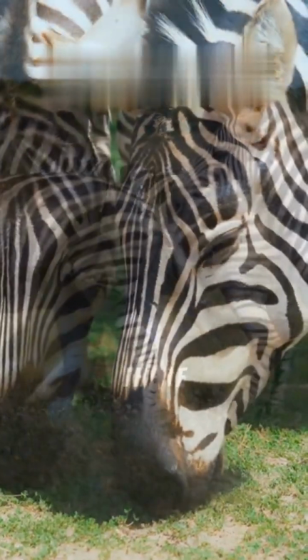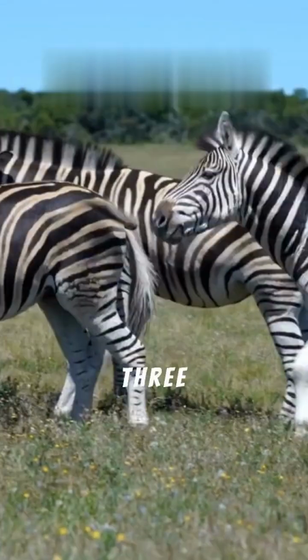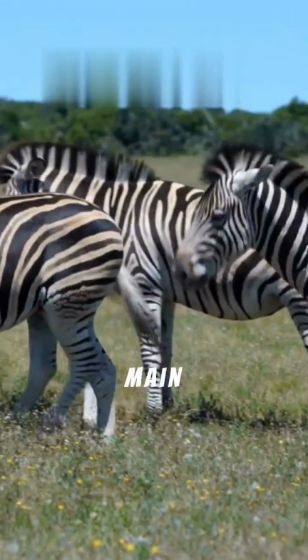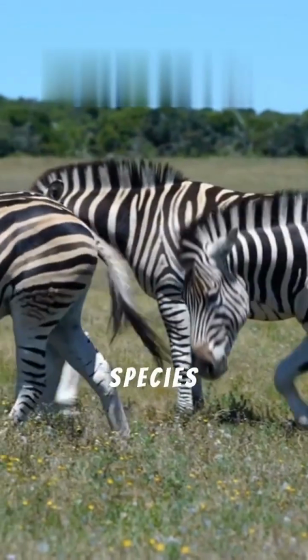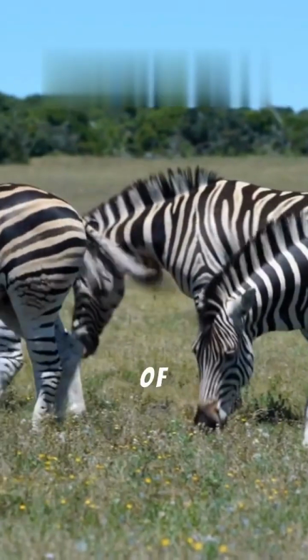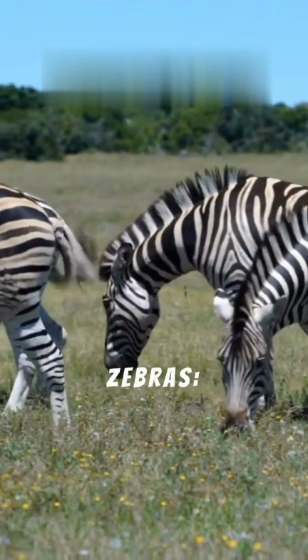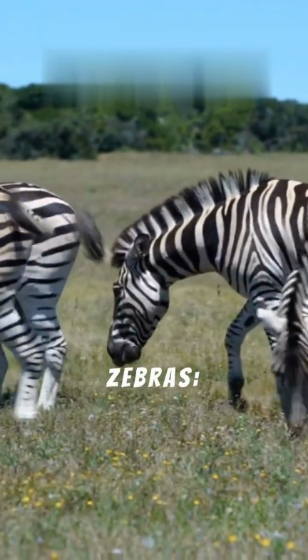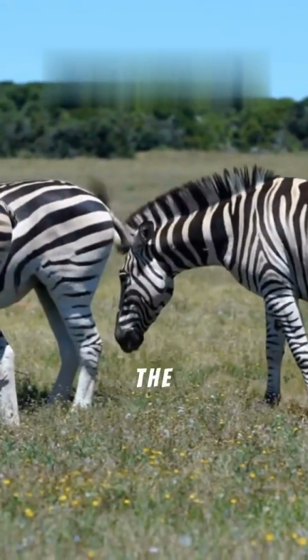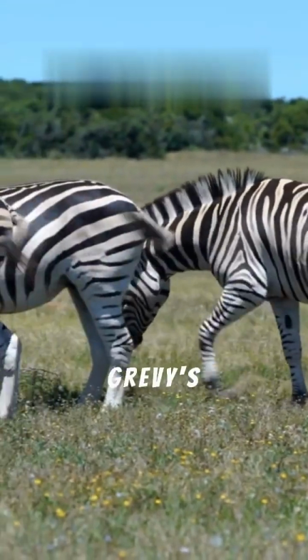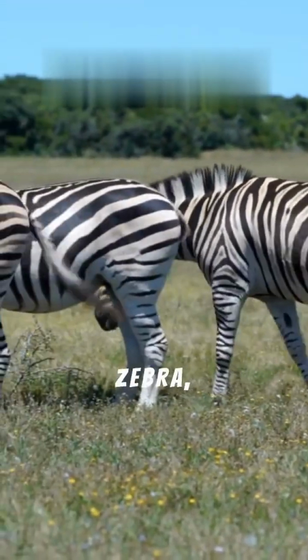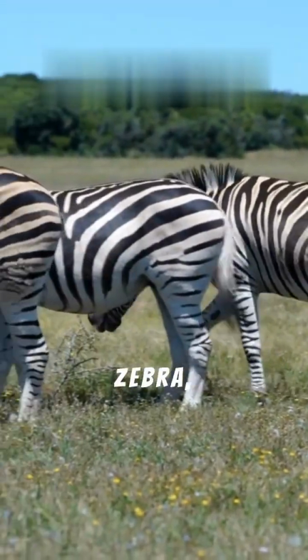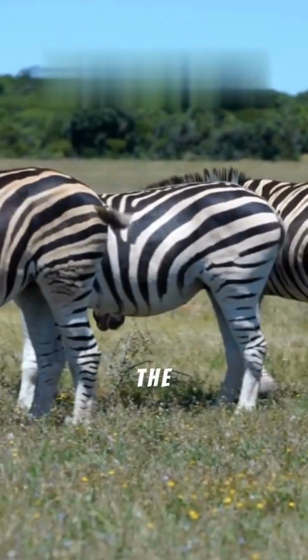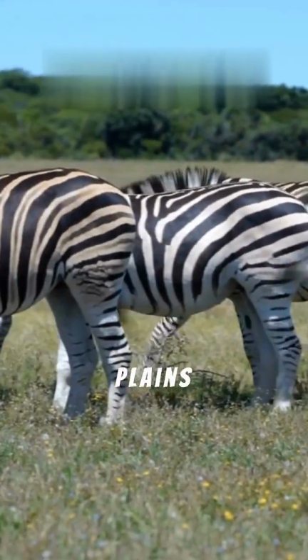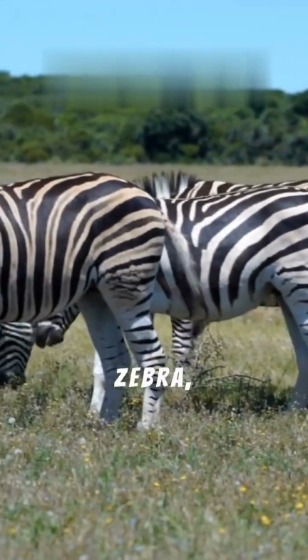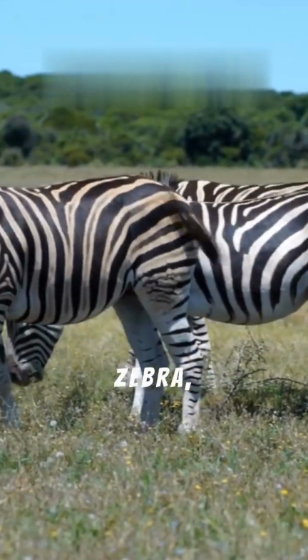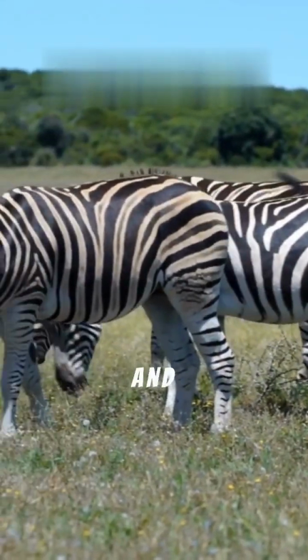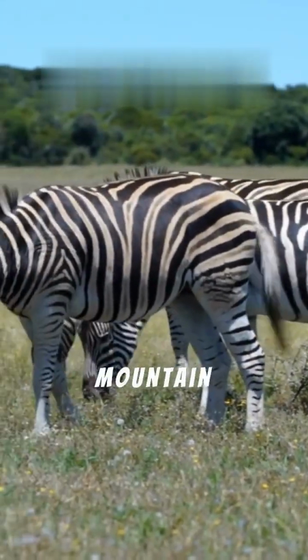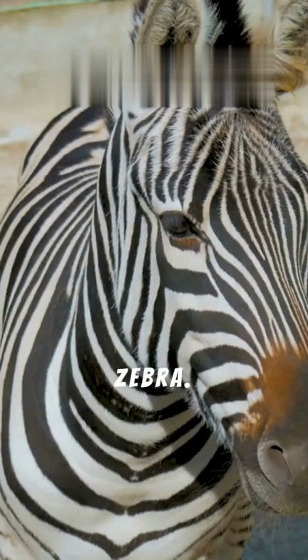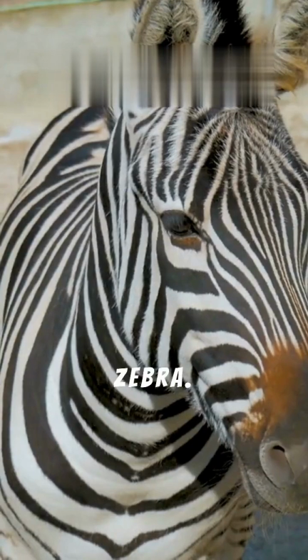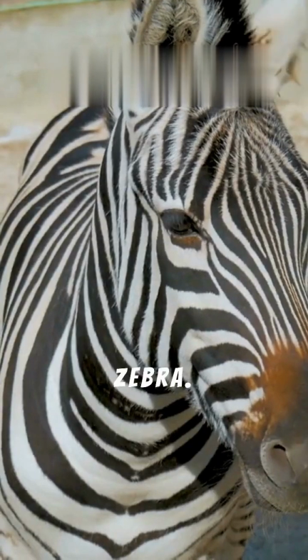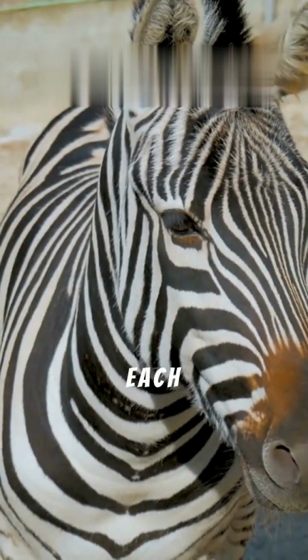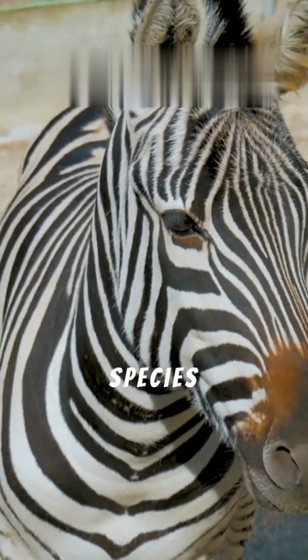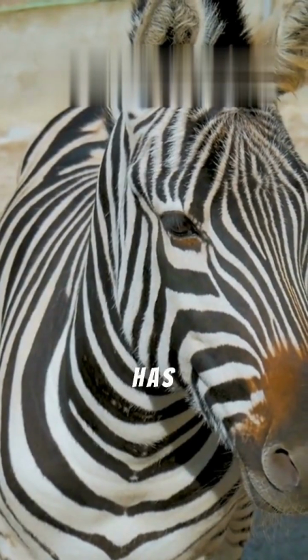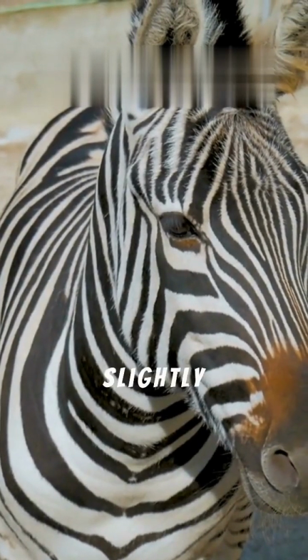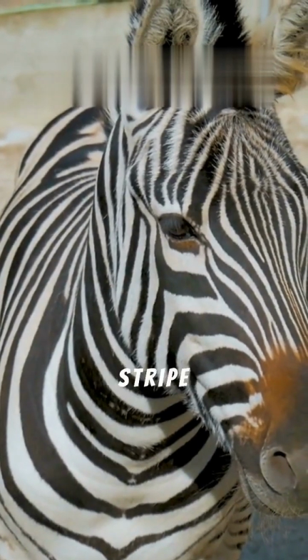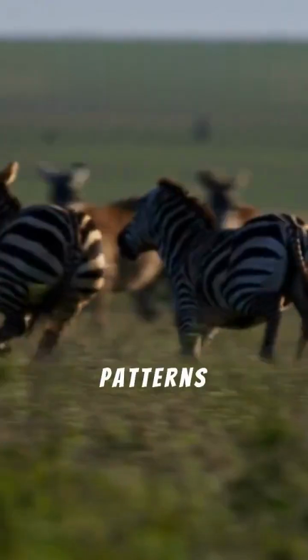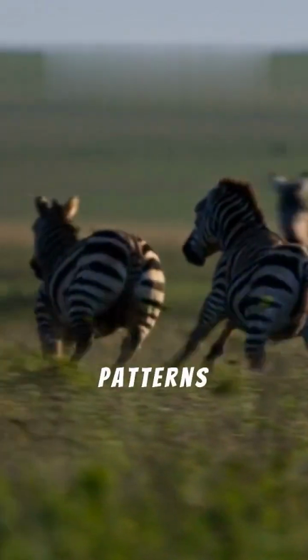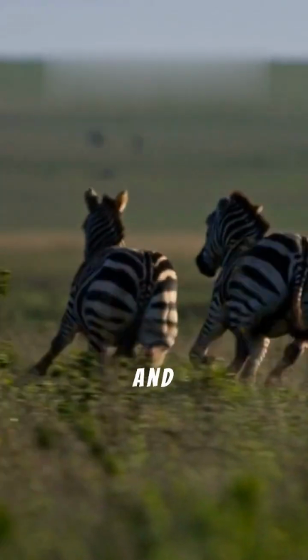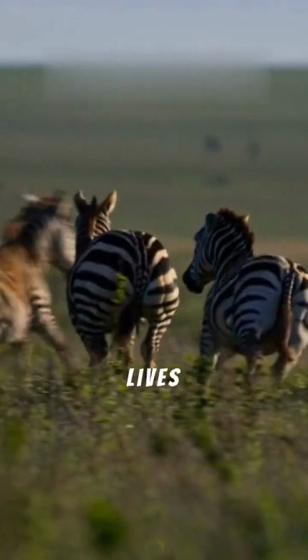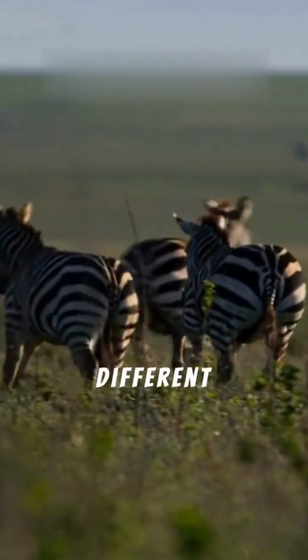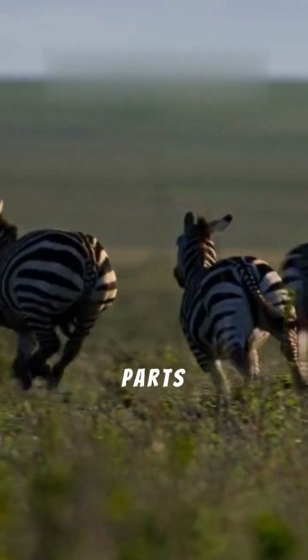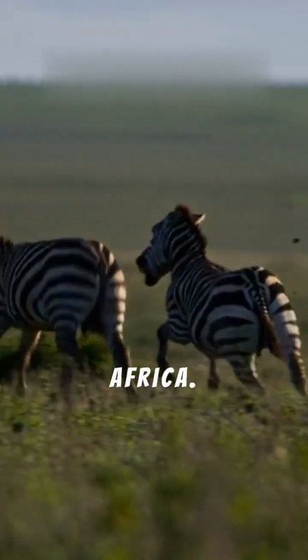There are three main species of zebras: the Grevy's zebra, the plains zebra, and the mountain zebra. Each species has slightly different stripe patterns and lives in different parts of Africa.